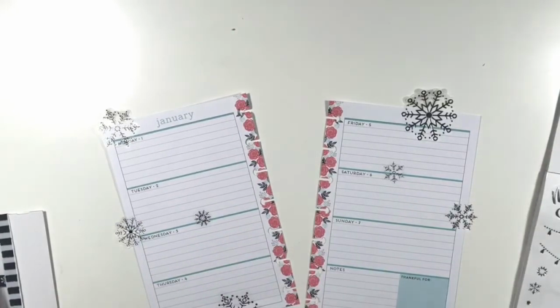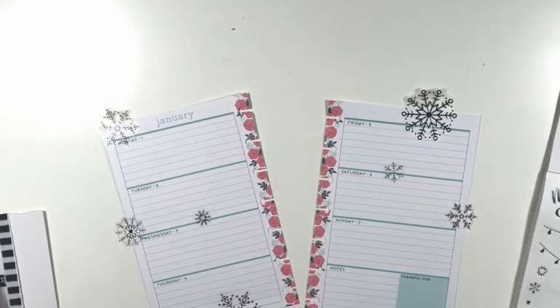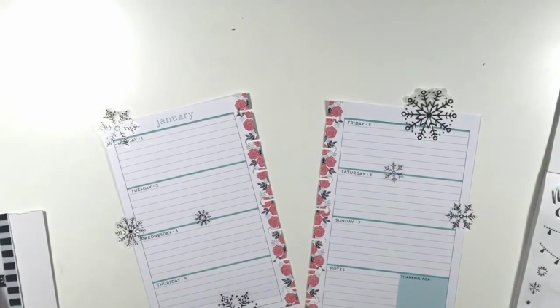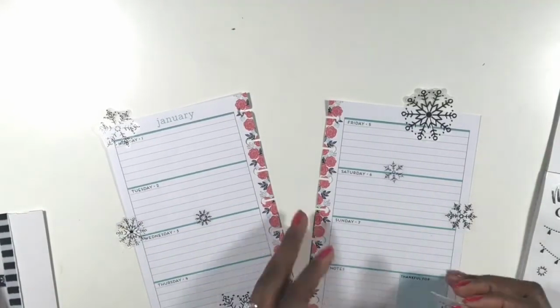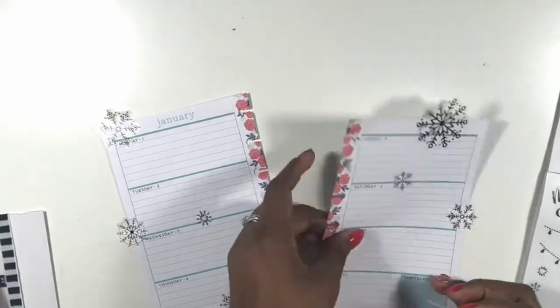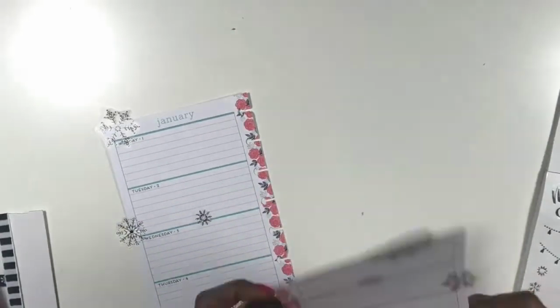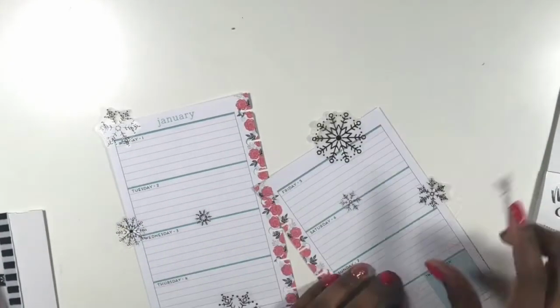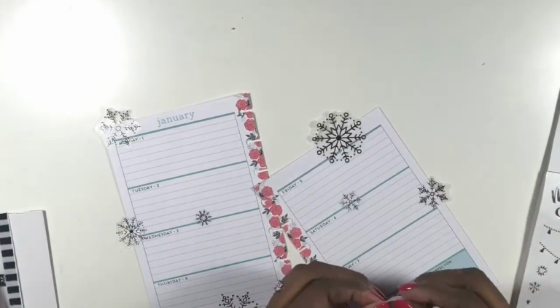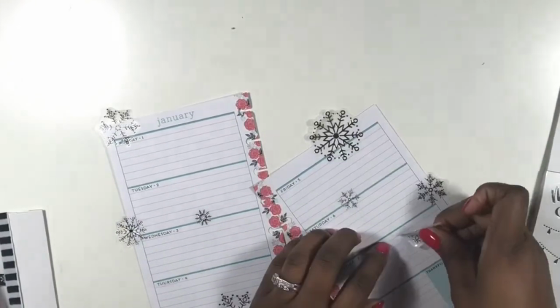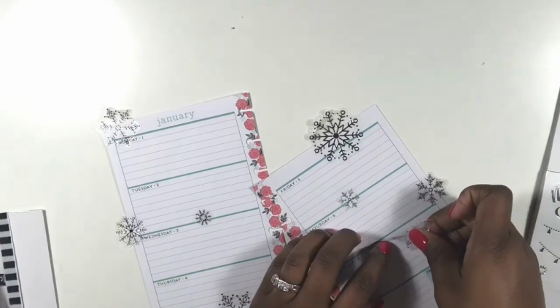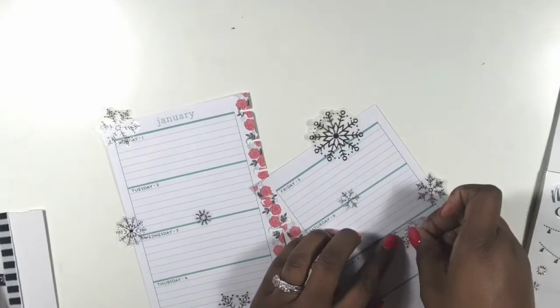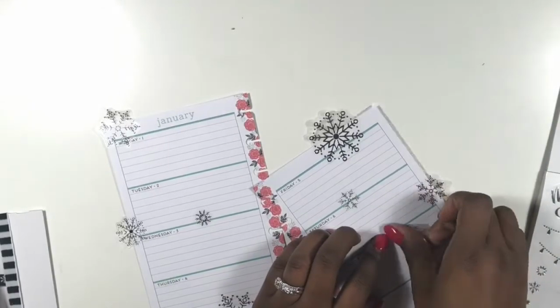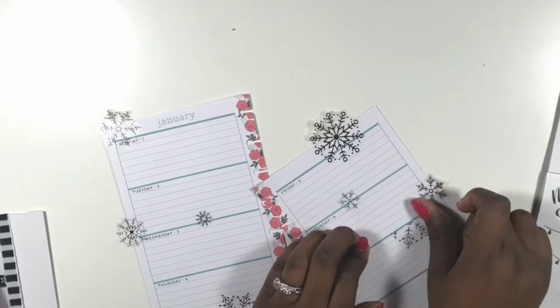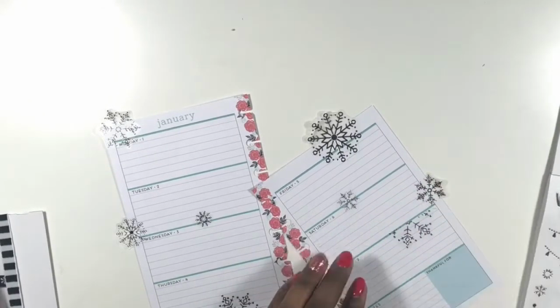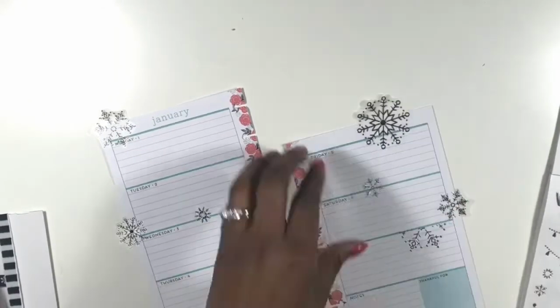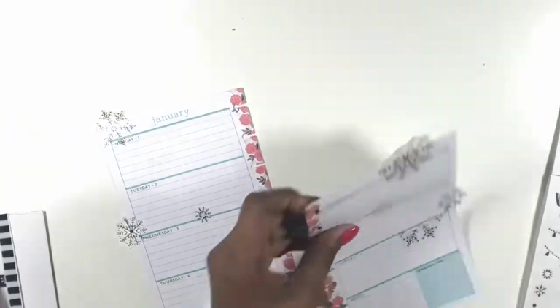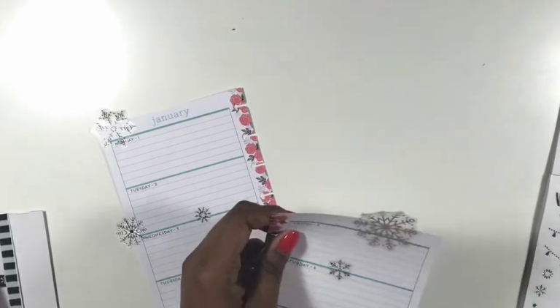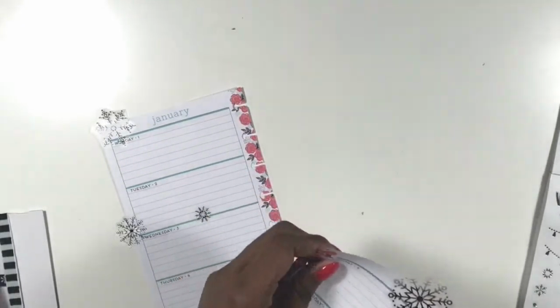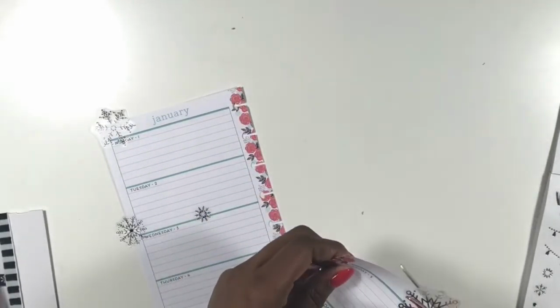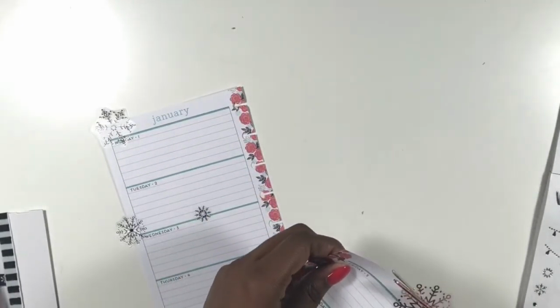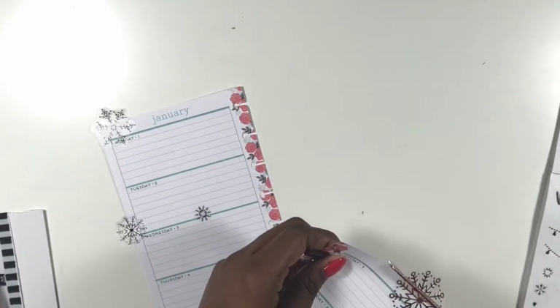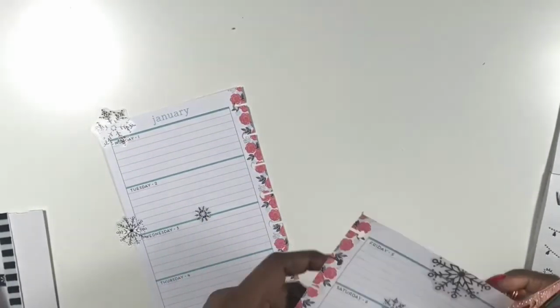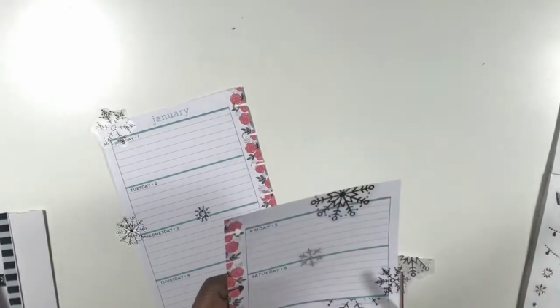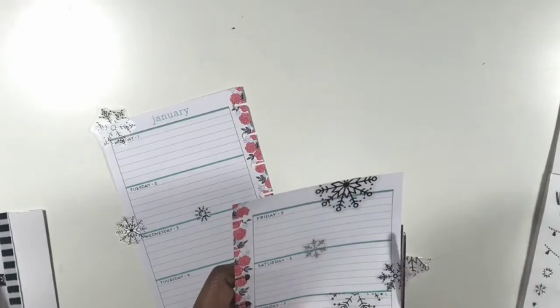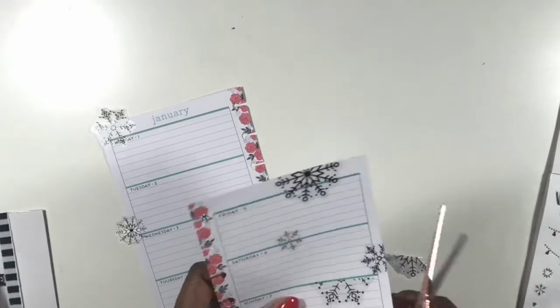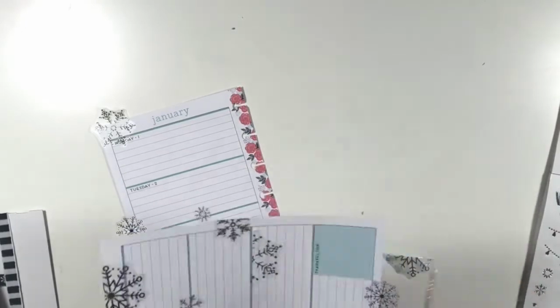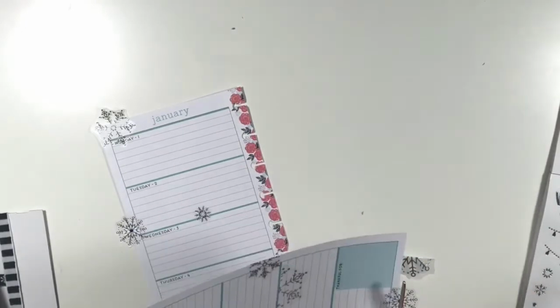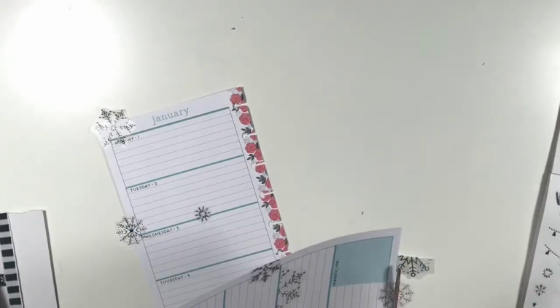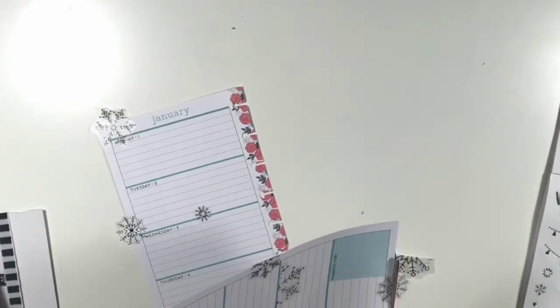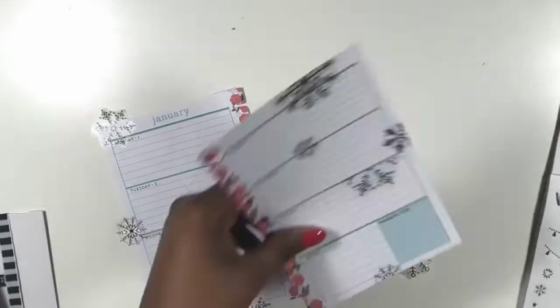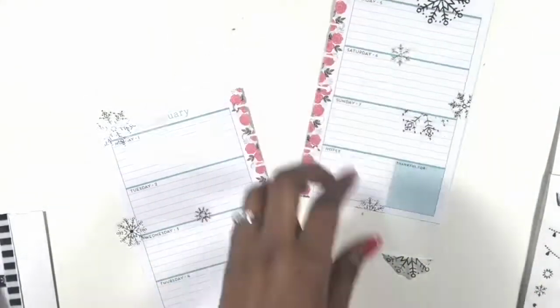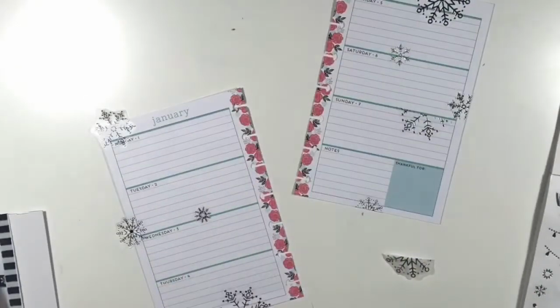Now I'm cutting the excess off the sides of the stickers and then placing them down on the opposite page. If you haven't noticed, I tend to cut from one side and paste on the other side — that's just what's been working for me and I love the way it looks.